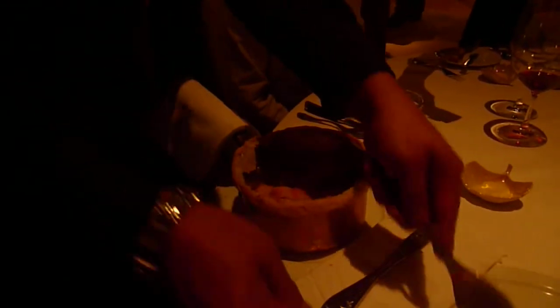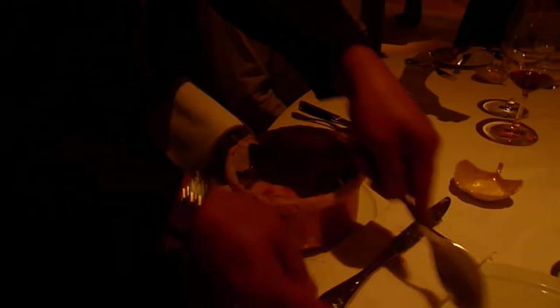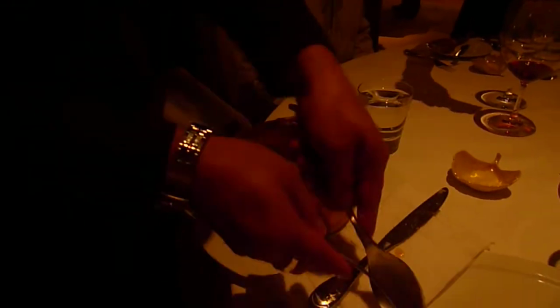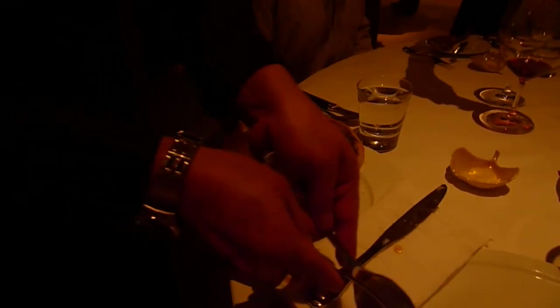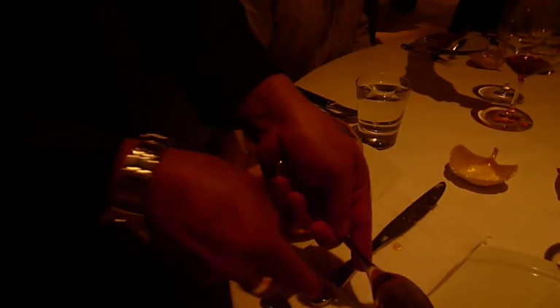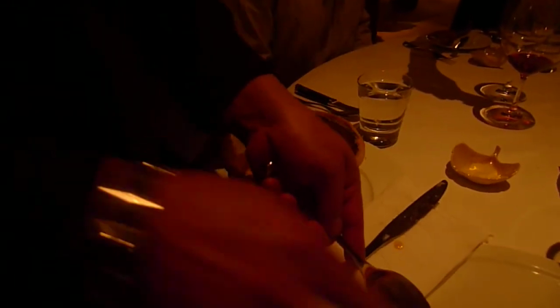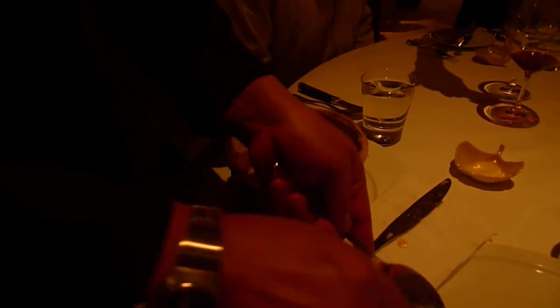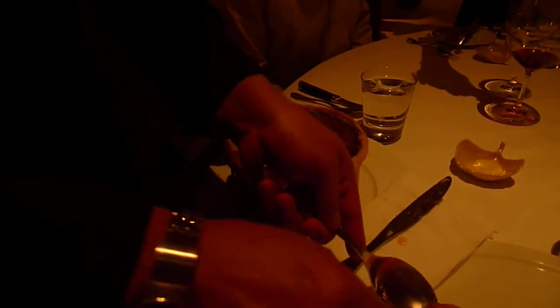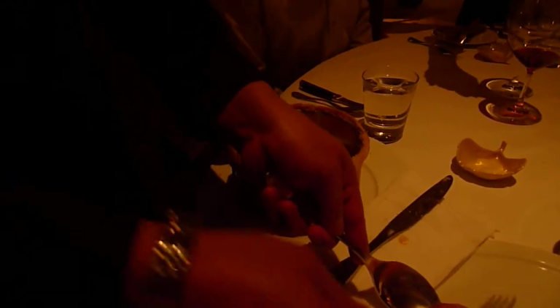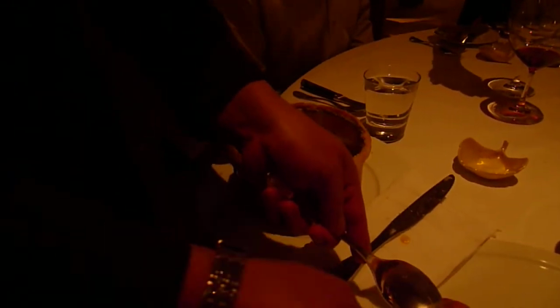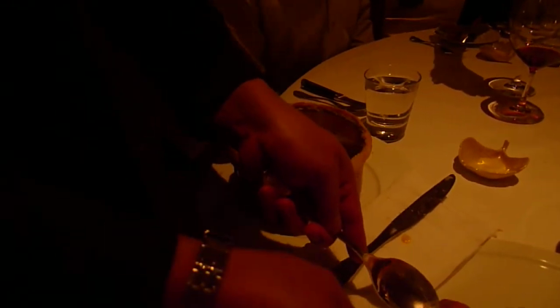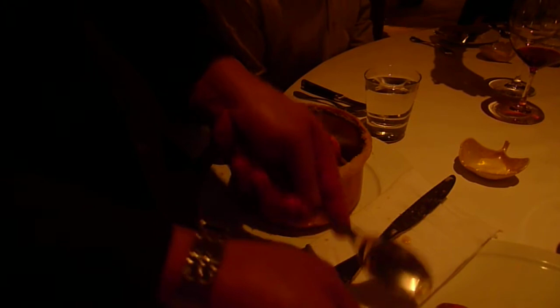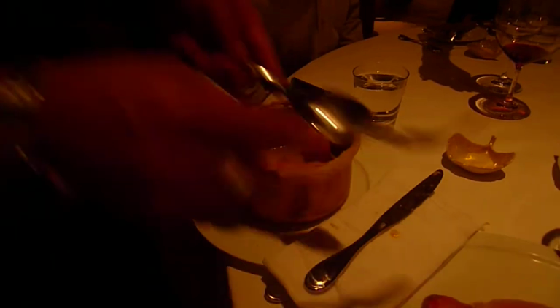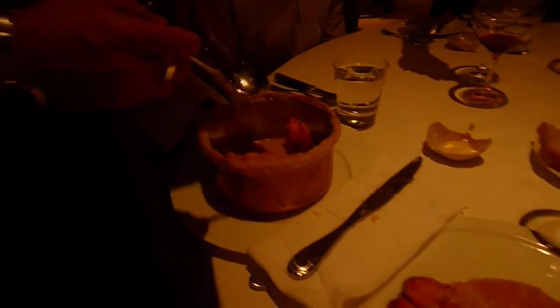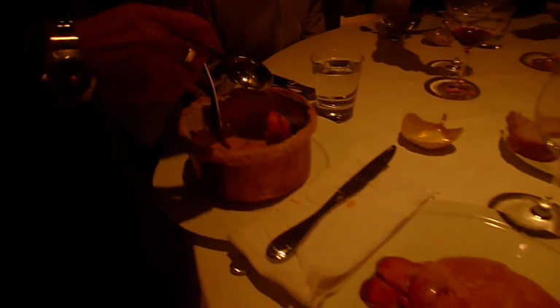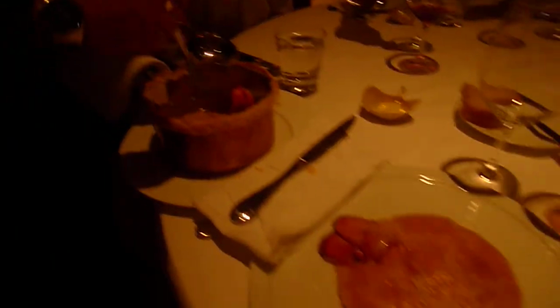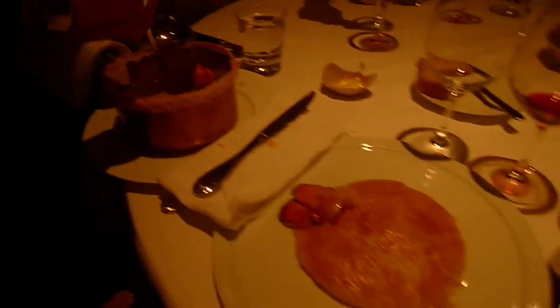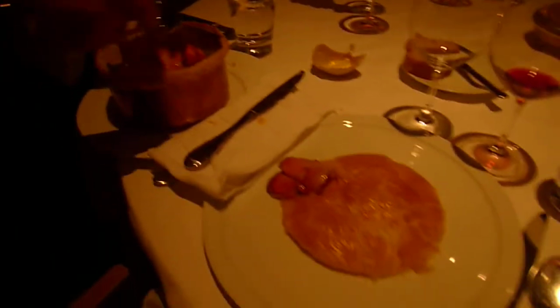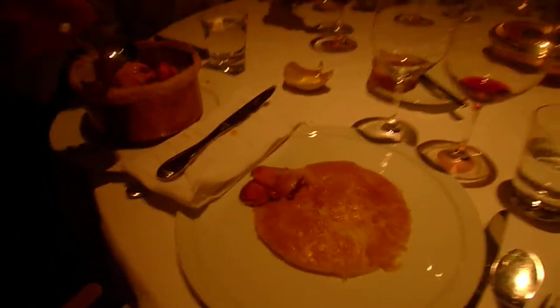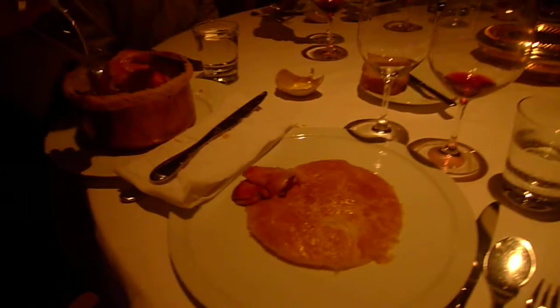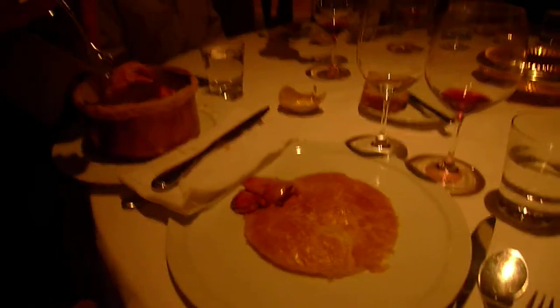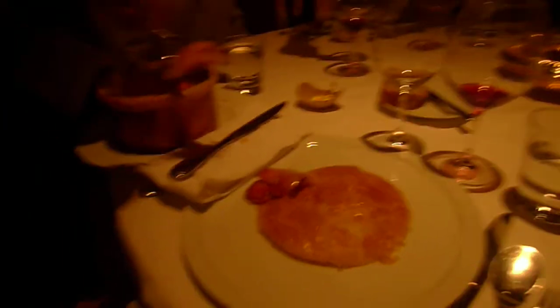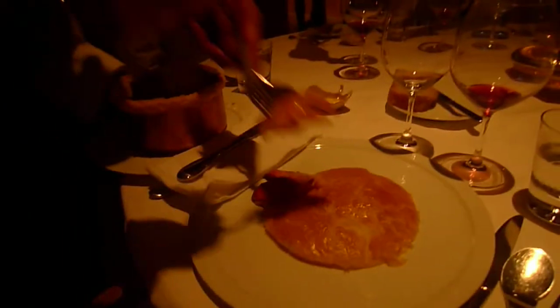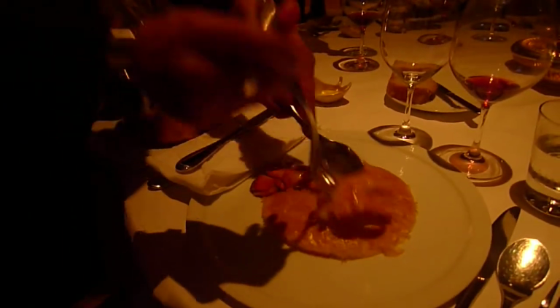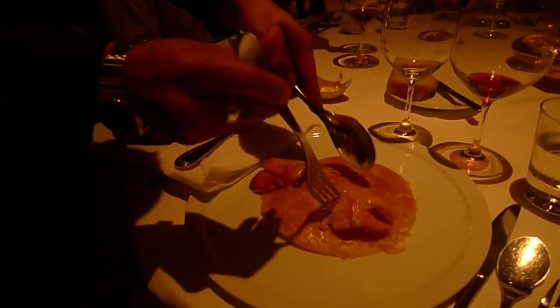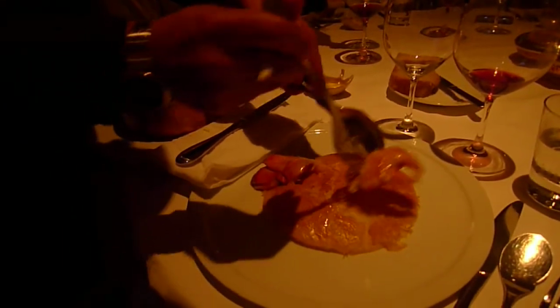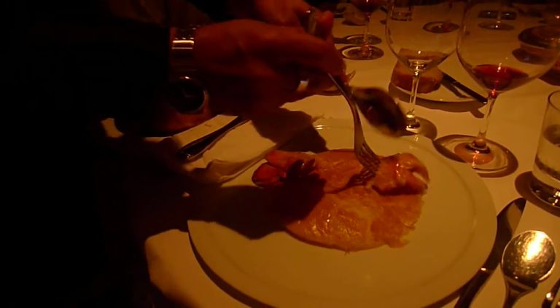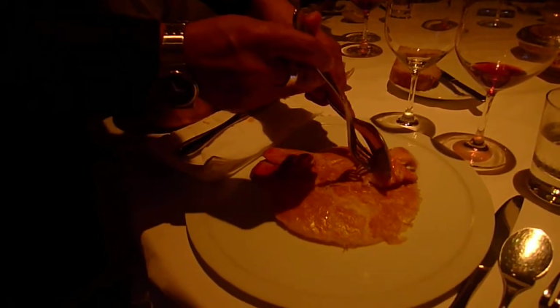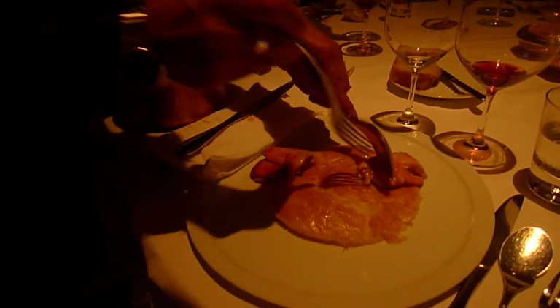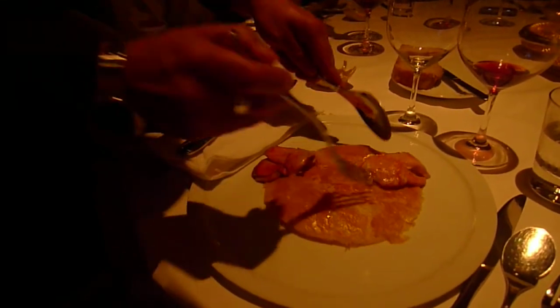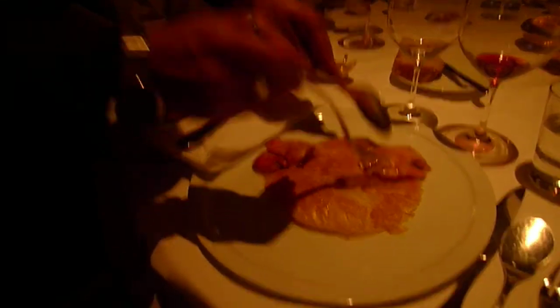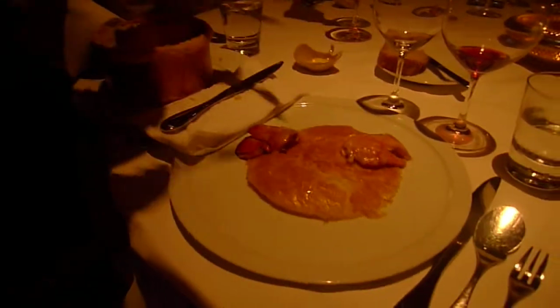I'm going to put the lobster back together. A little reconstruction.